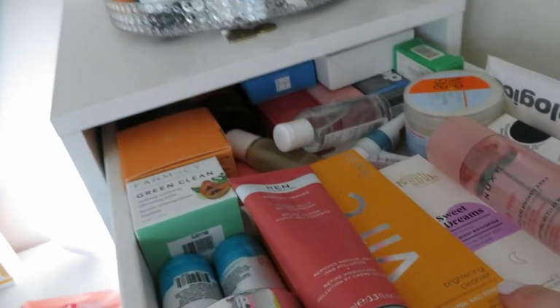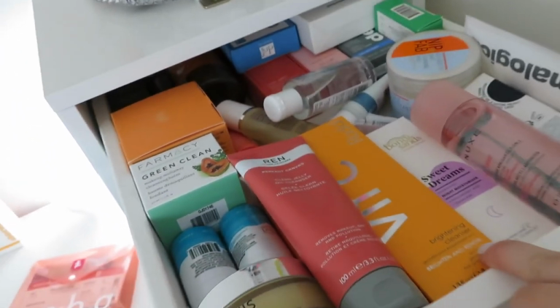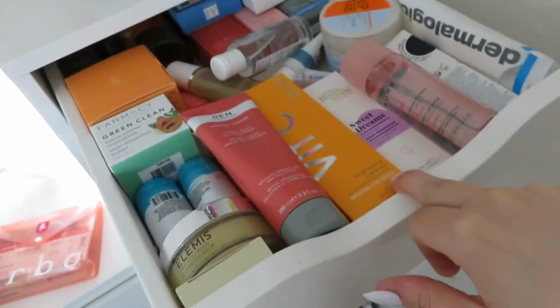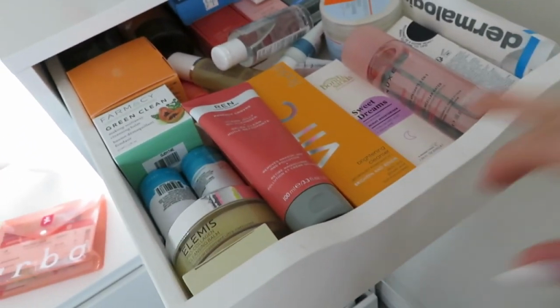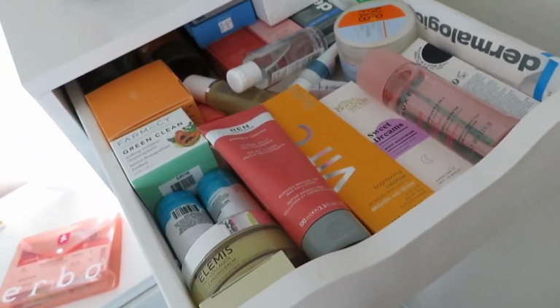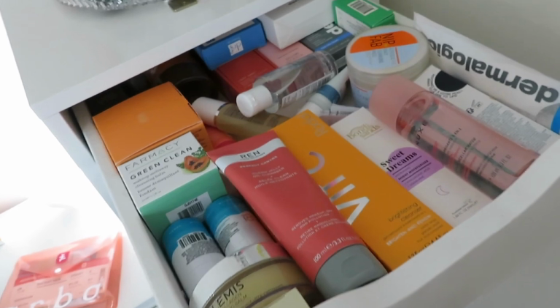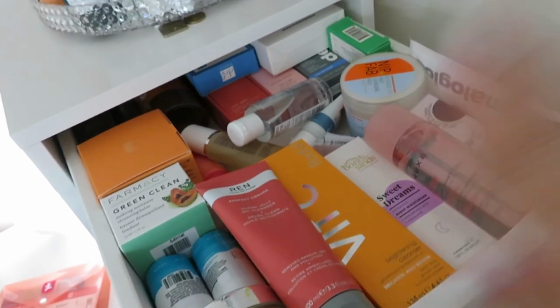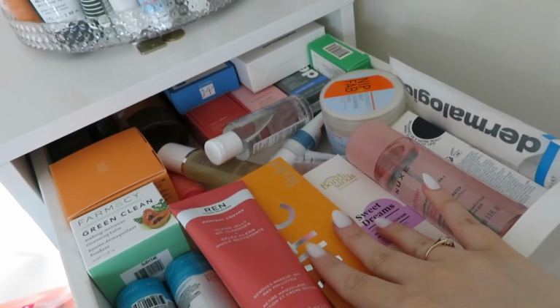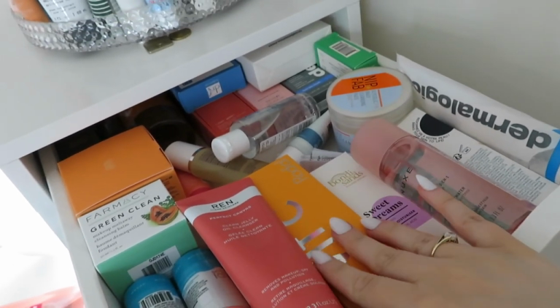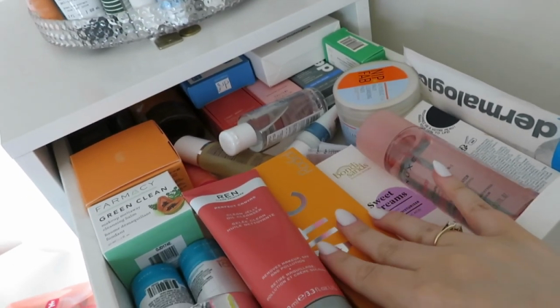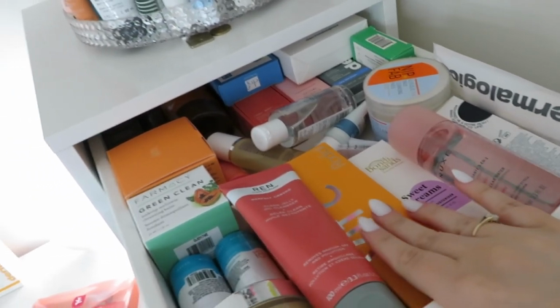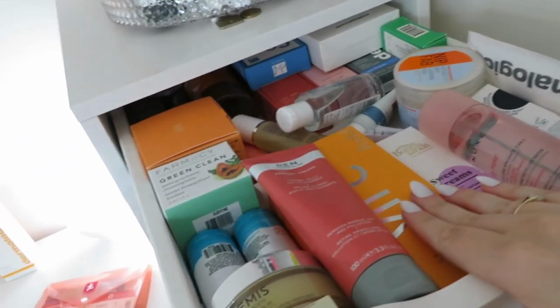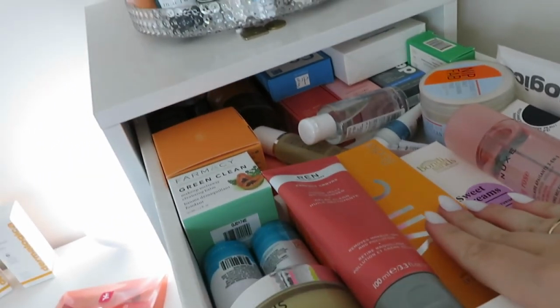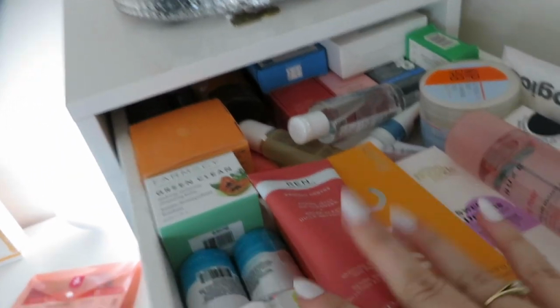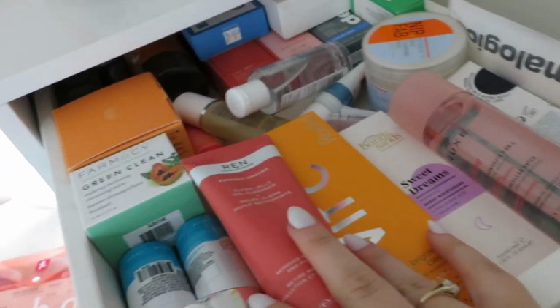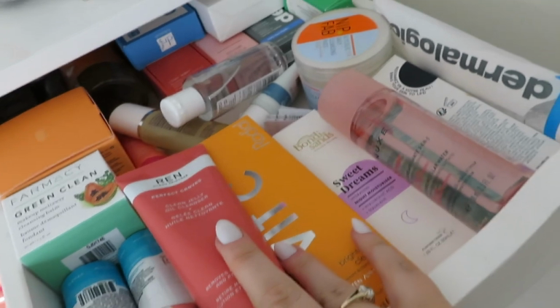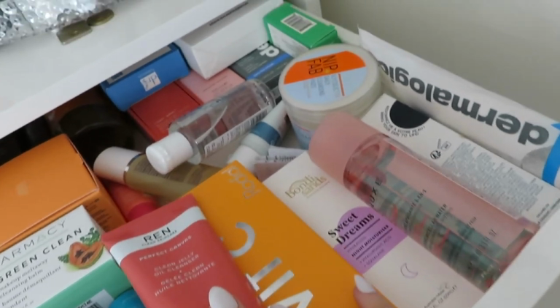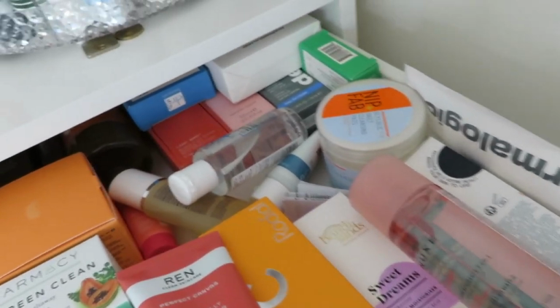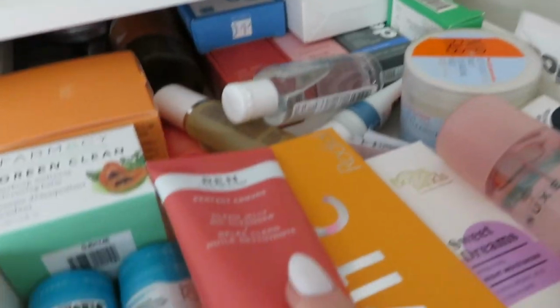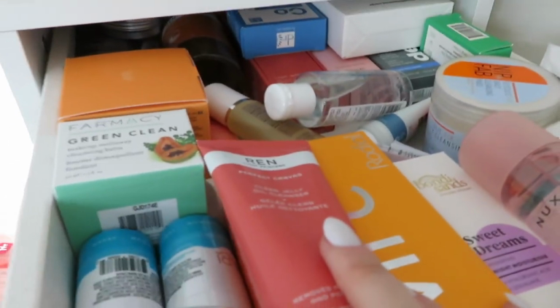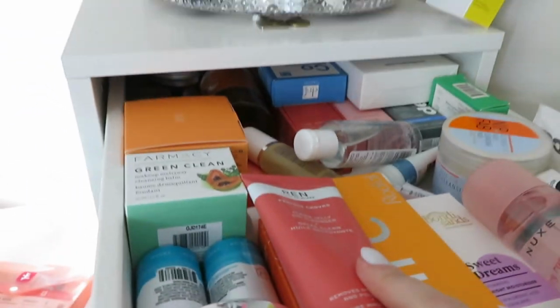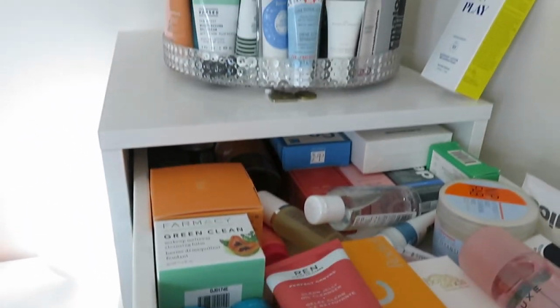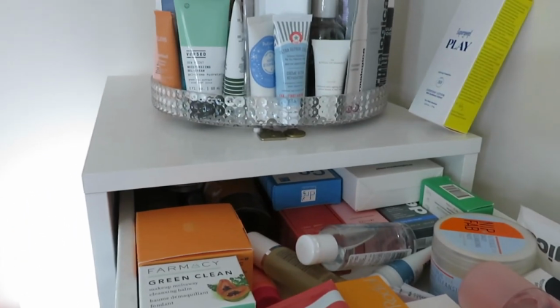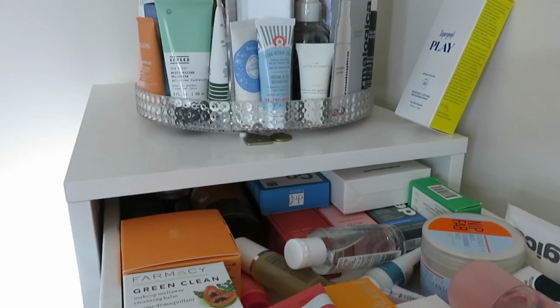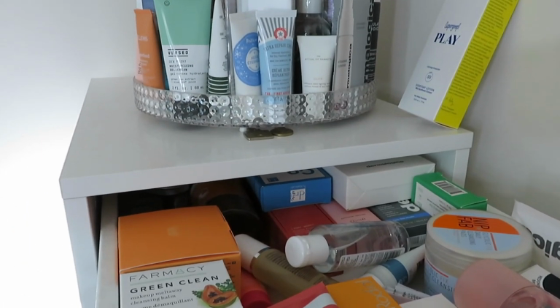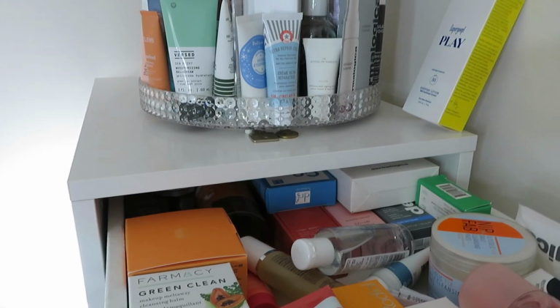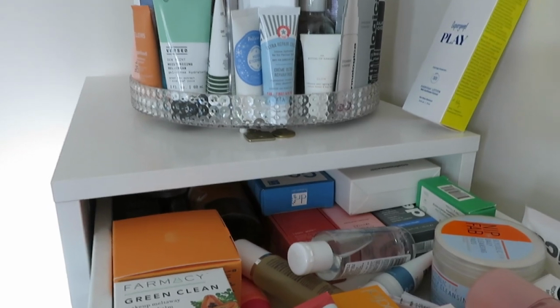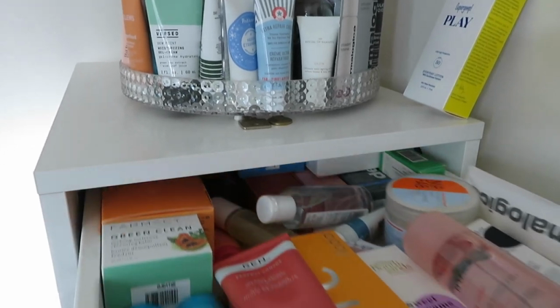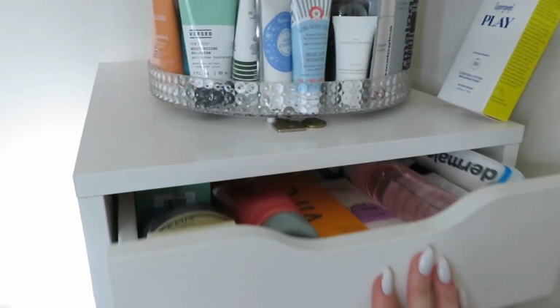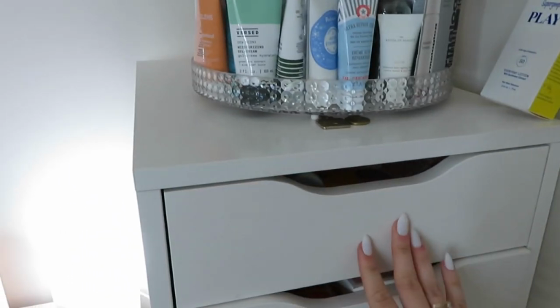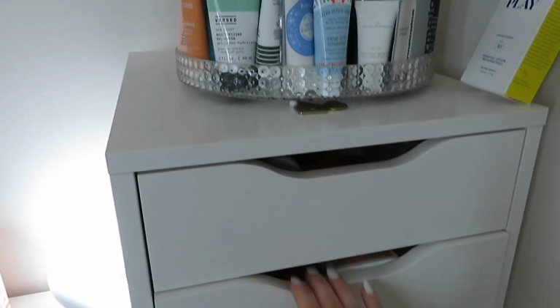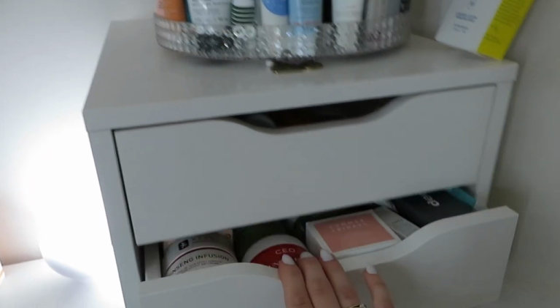Then this top drawer we have cleansers and old toner - this was a lot fuller but I've moved a lot of these things into the bathroom cupboard now. But yeah, I am working my way through these so I will use all these - that's the thing, I do obviously get around to using all these products at some point.